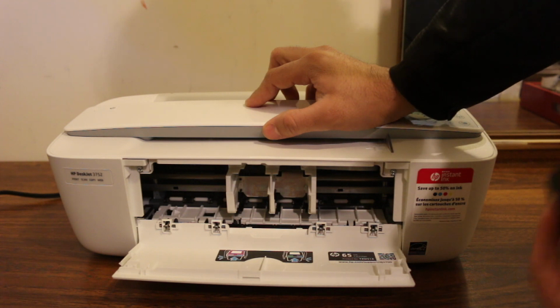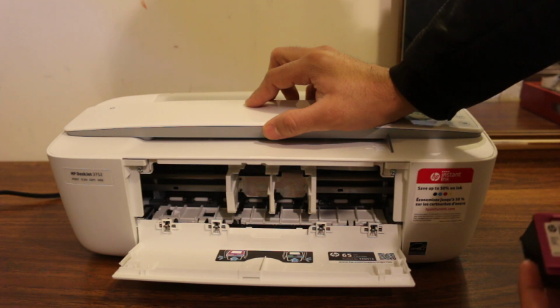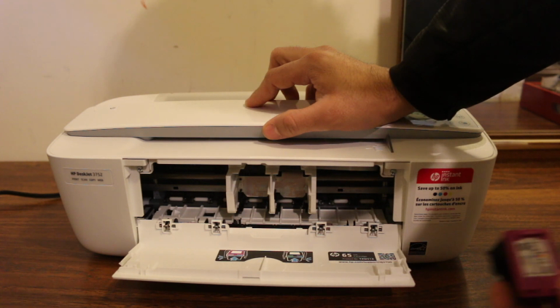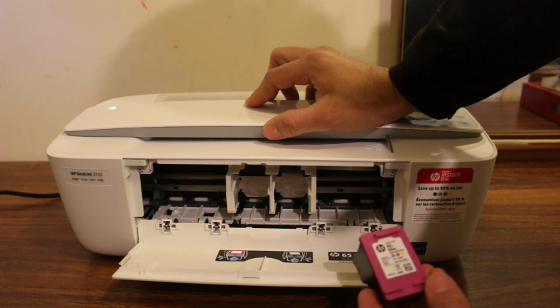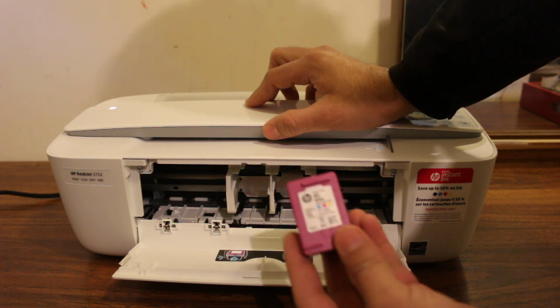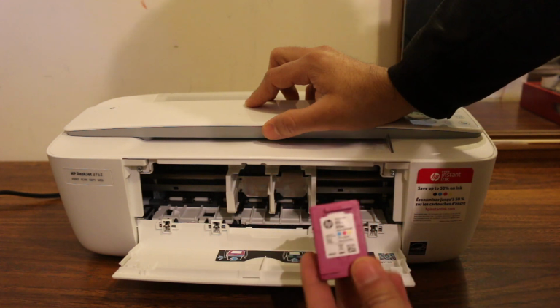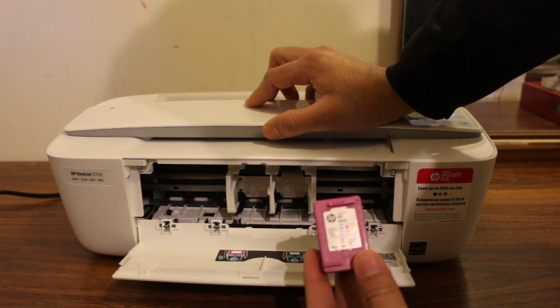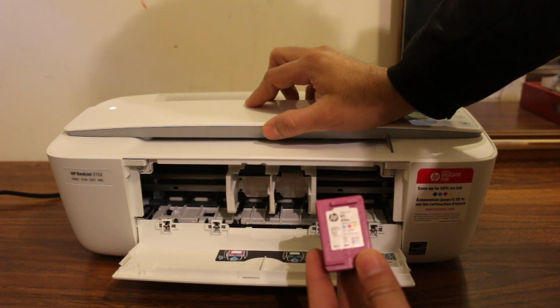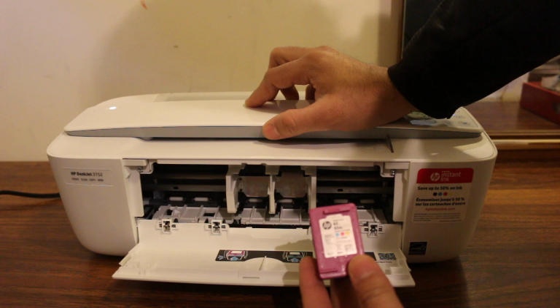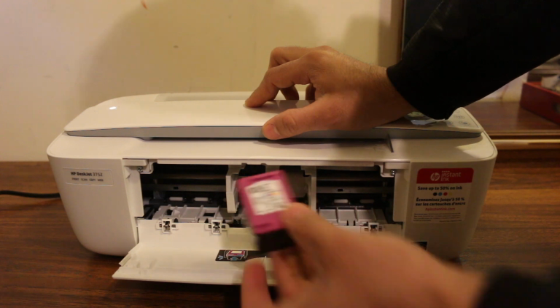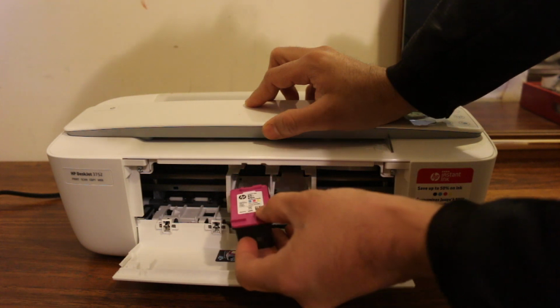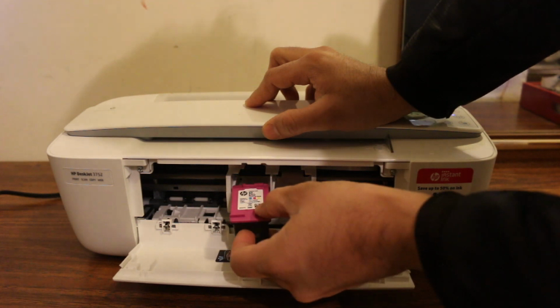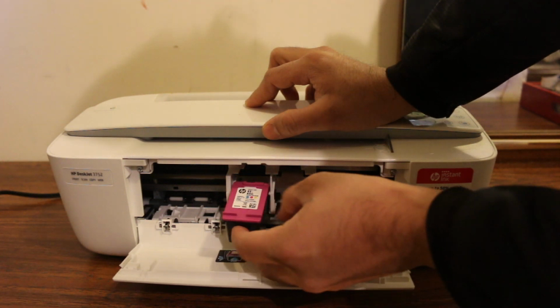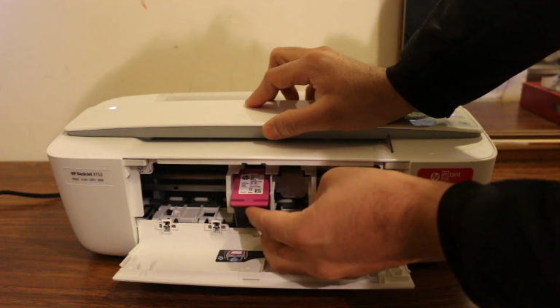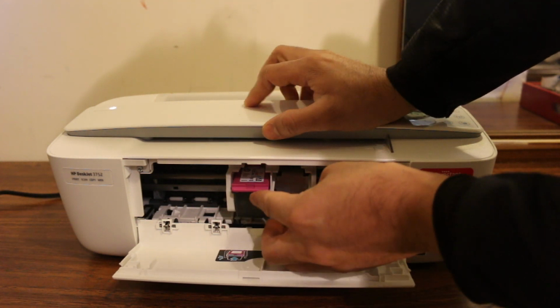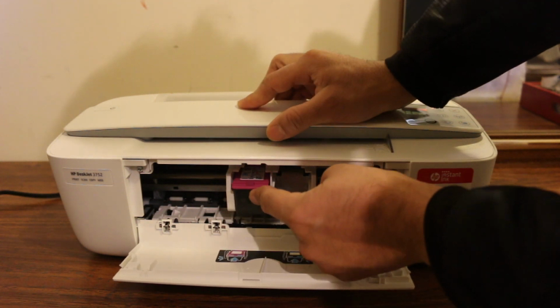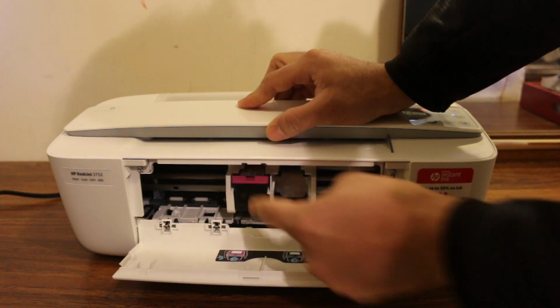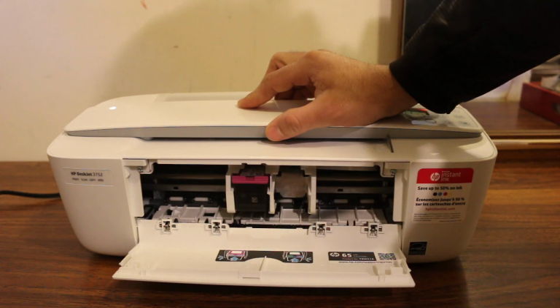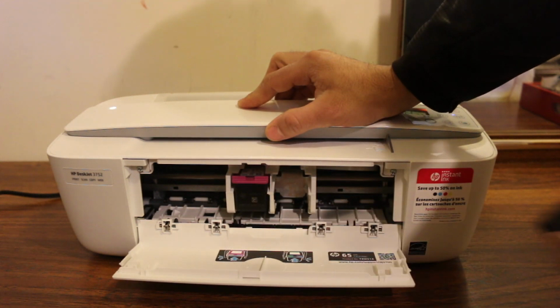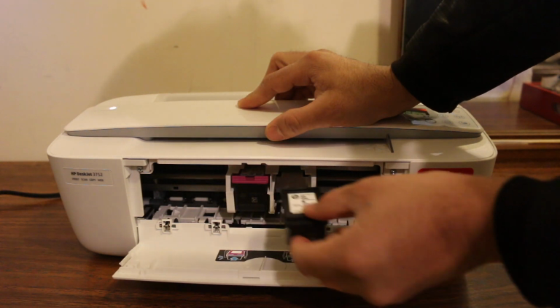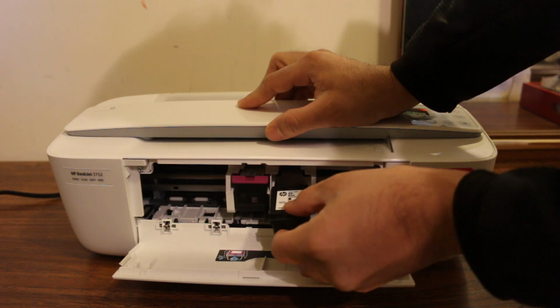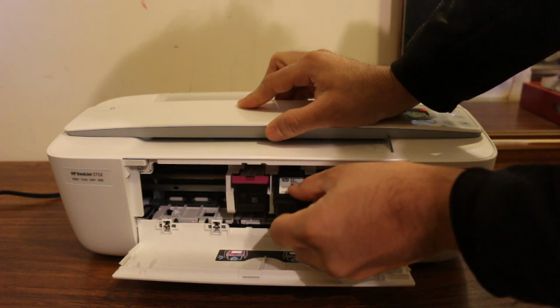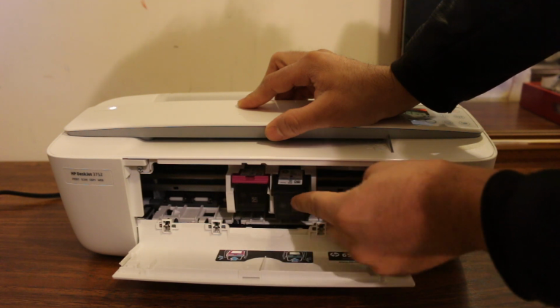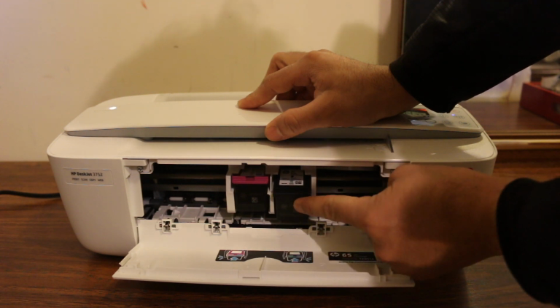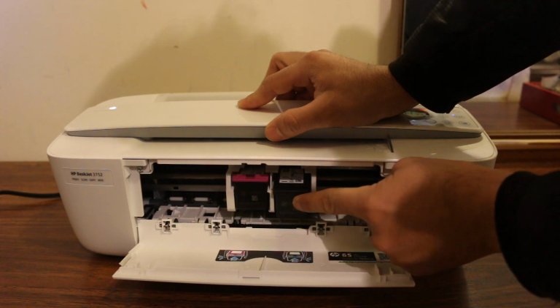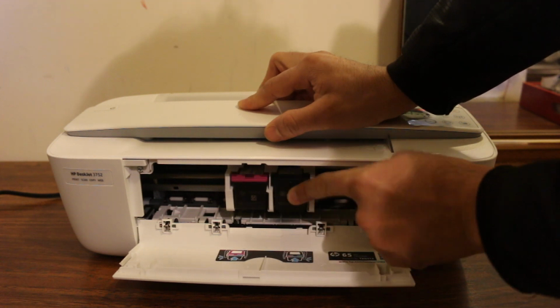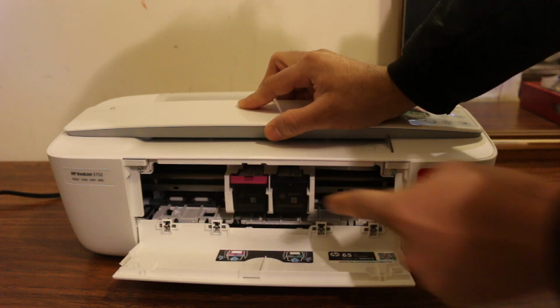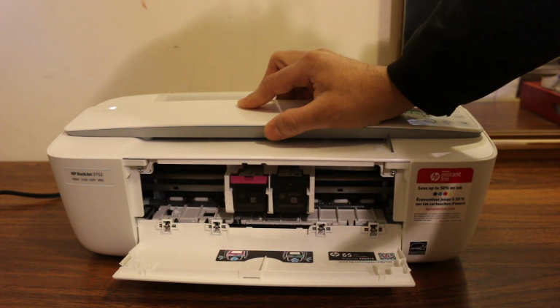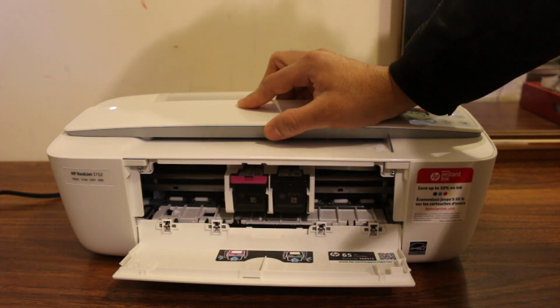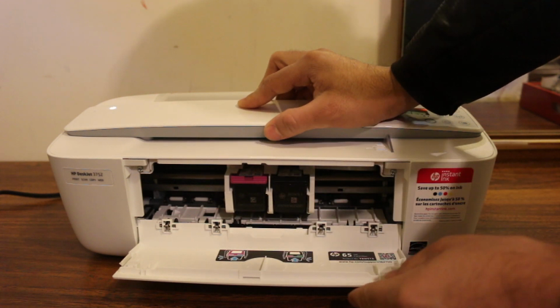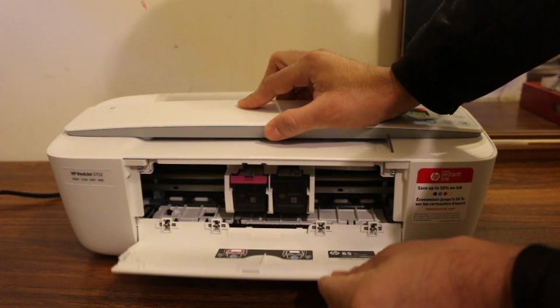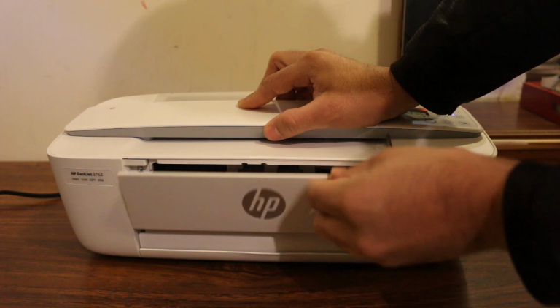Install the new cartridge or replace them. The cartridge number is 65 for this printer. Just slide it in and press it inwards — when you push it inside, it will lock itself in its position.